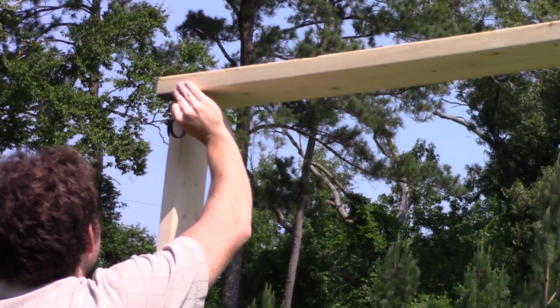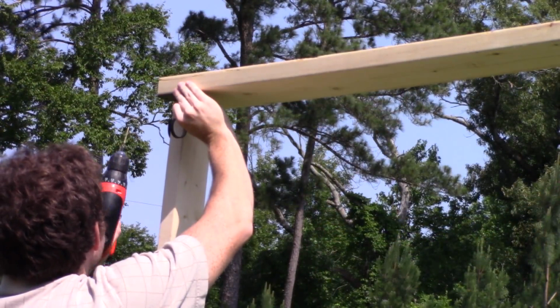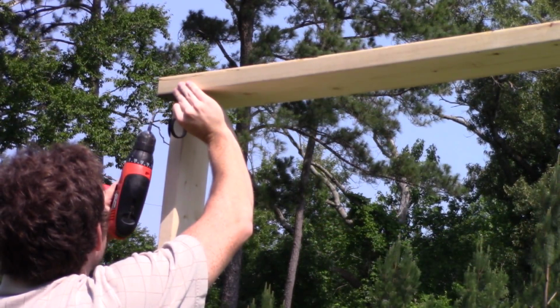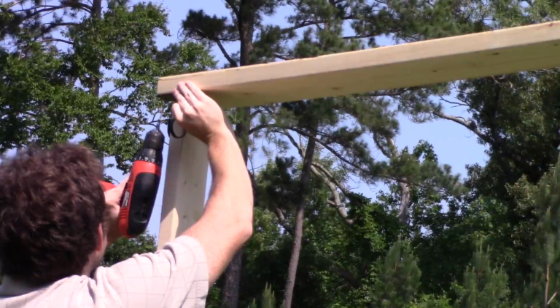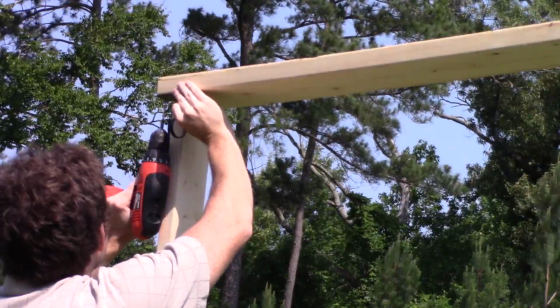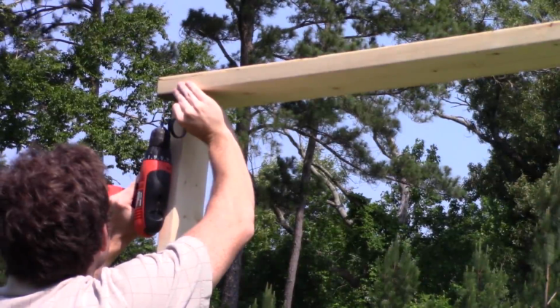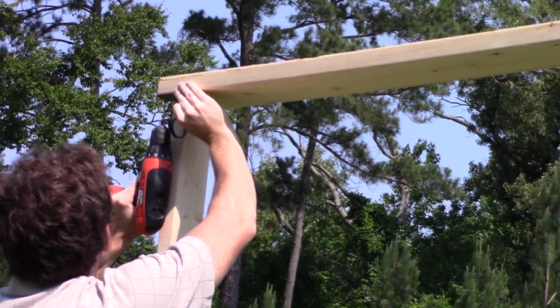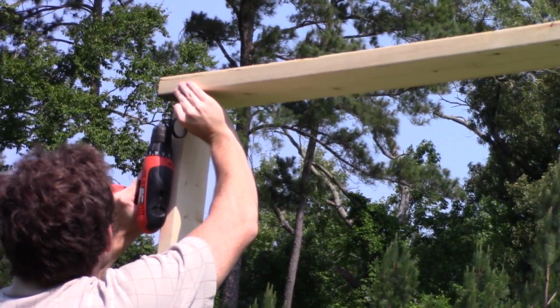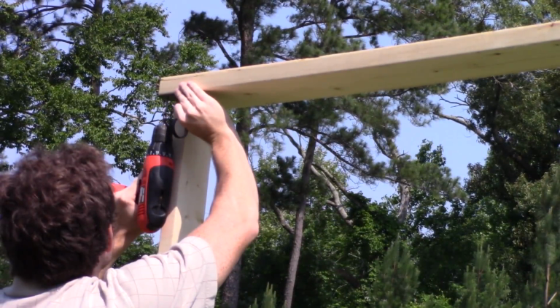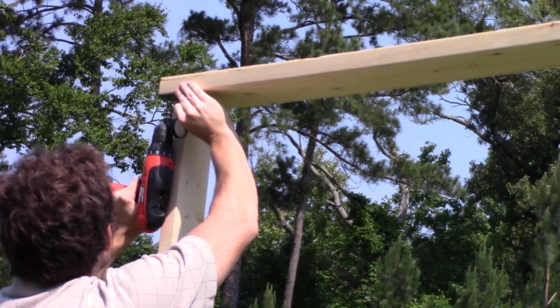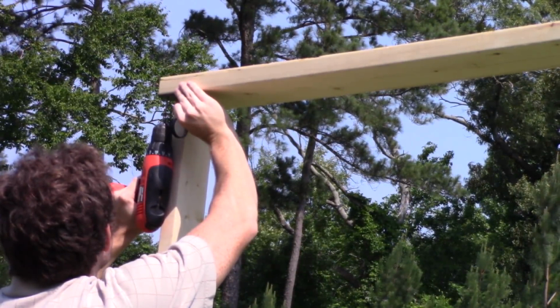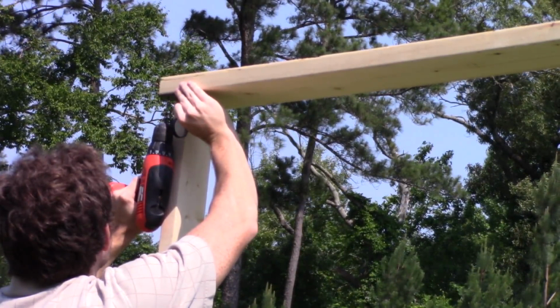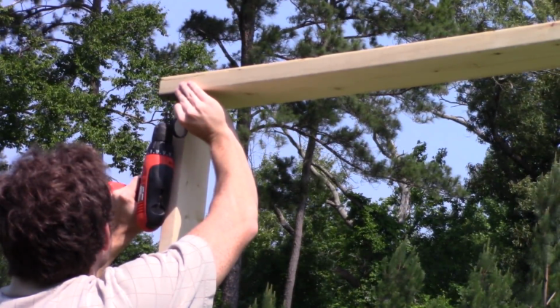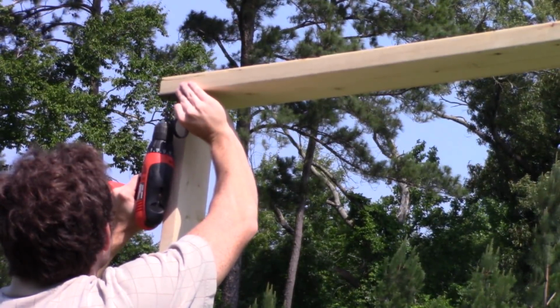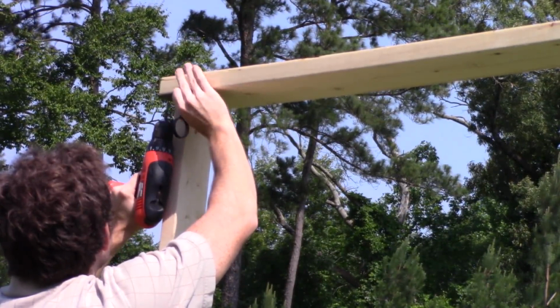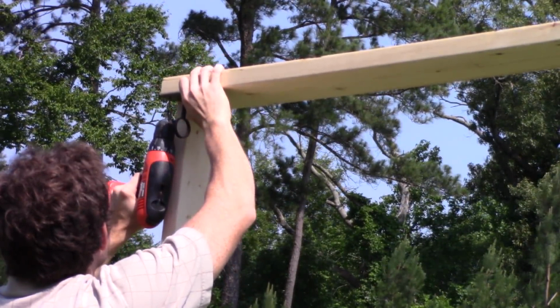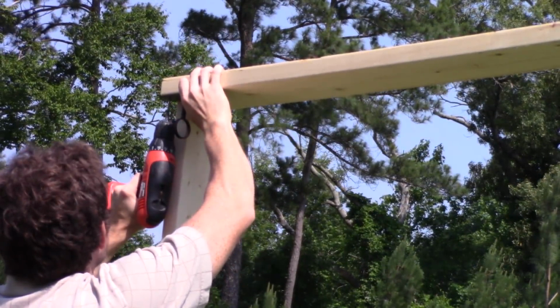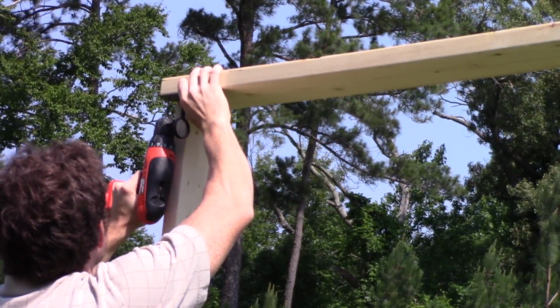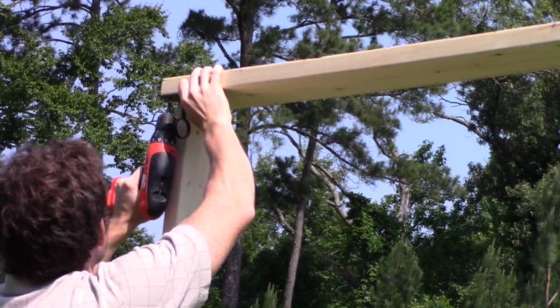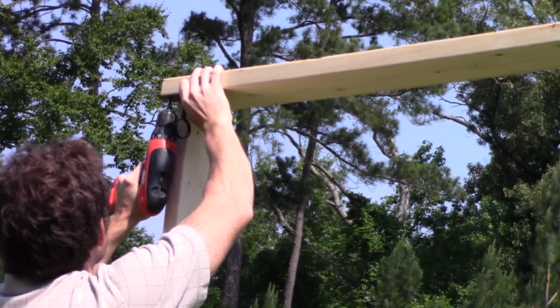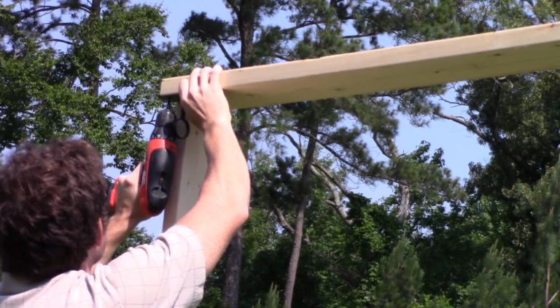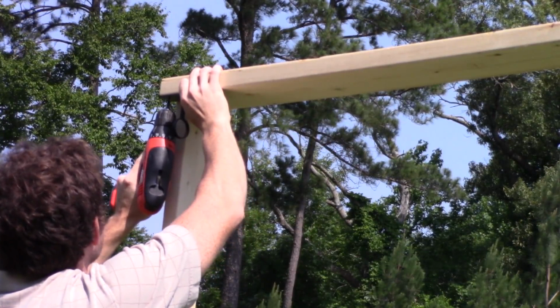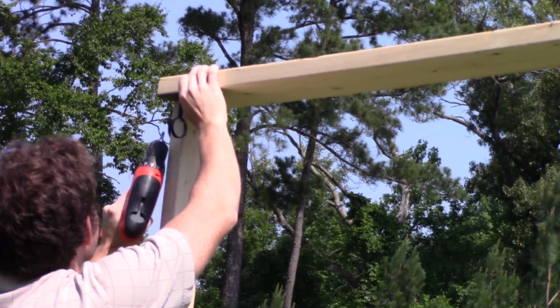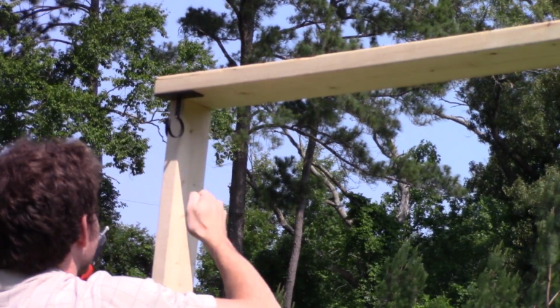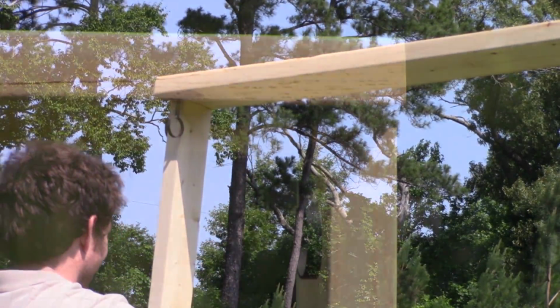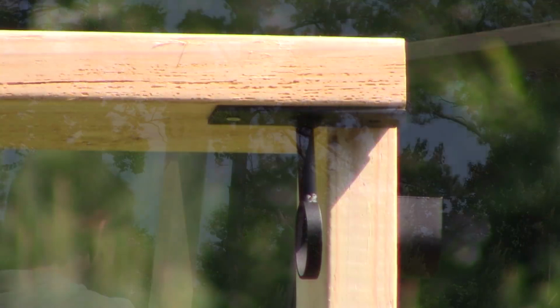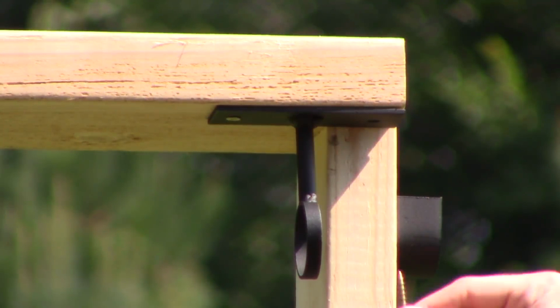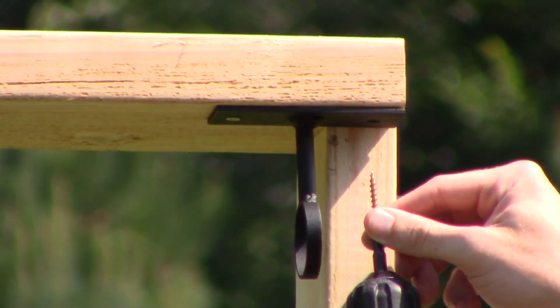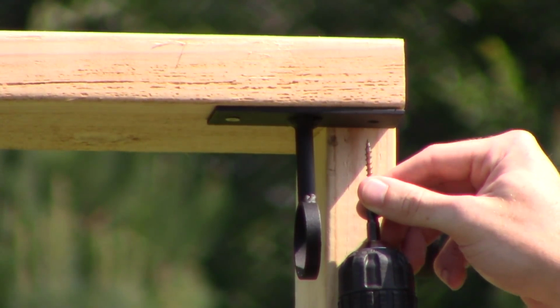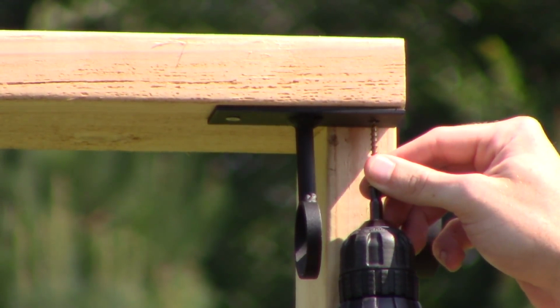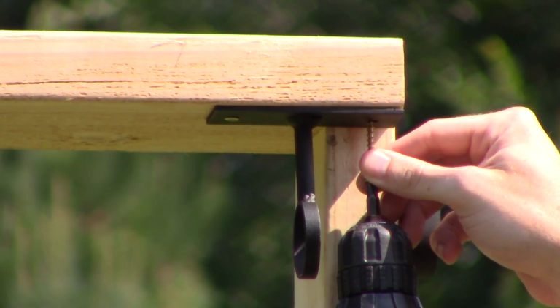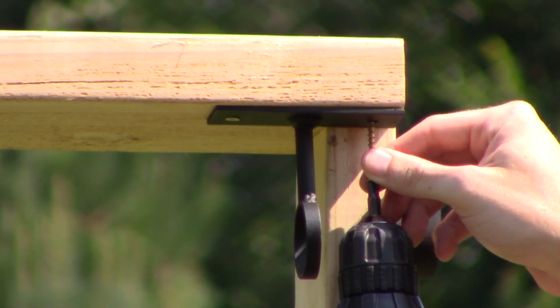Use carpentry screws to install your brackets. Drill slowly as you near your ceiling surface, so as not to over-tighten your screws and cause damage to the ceiling material.